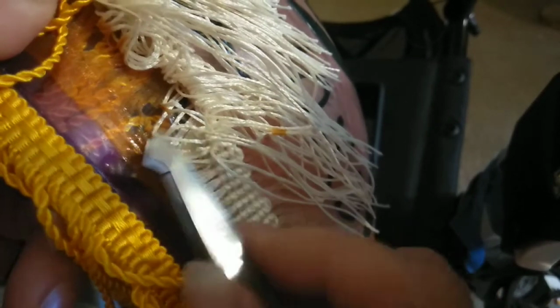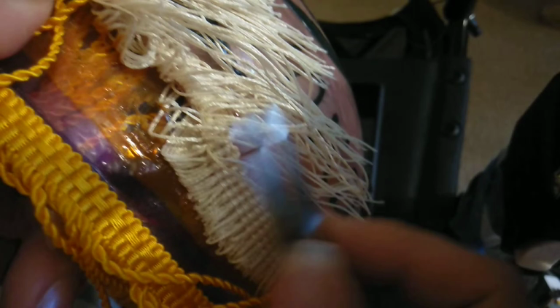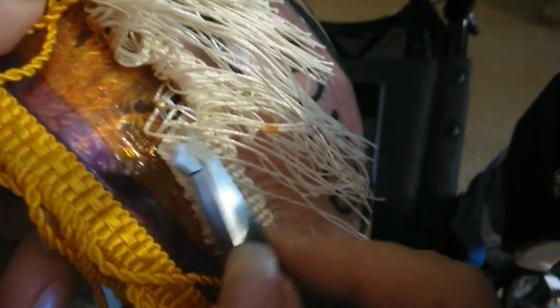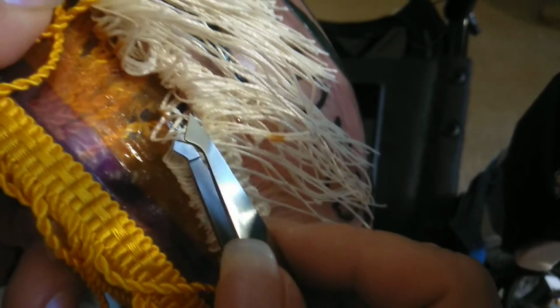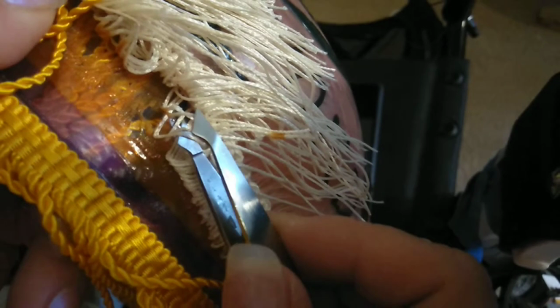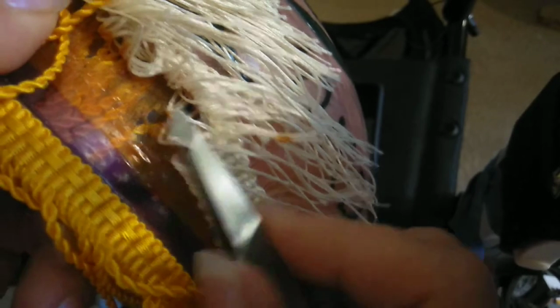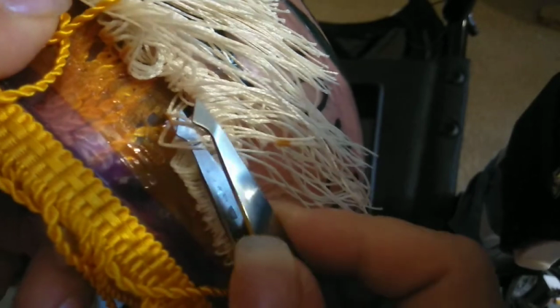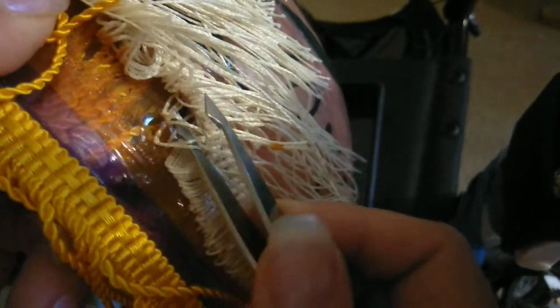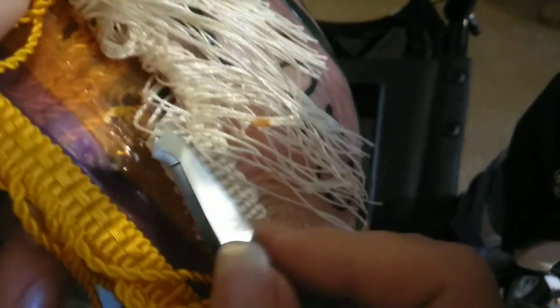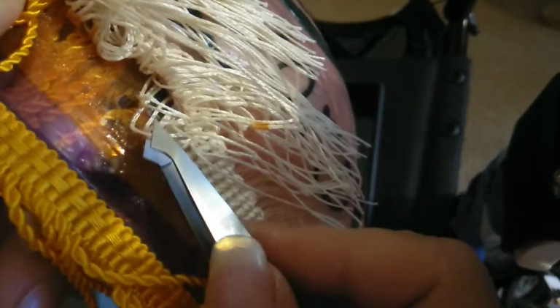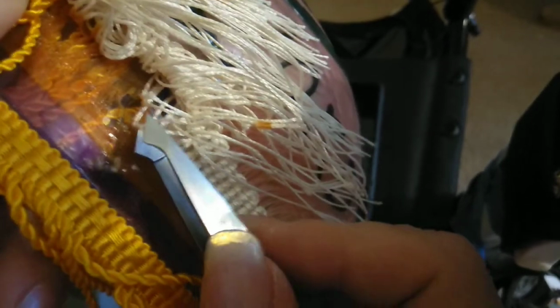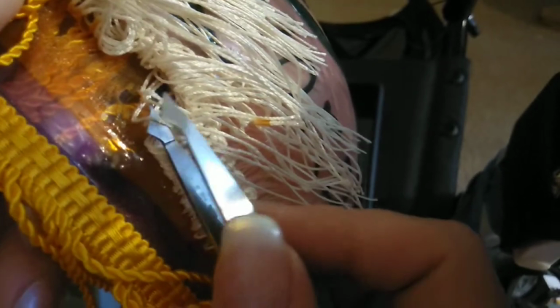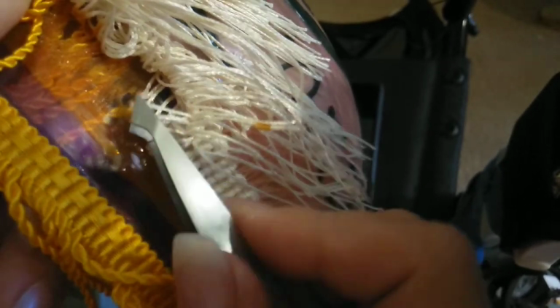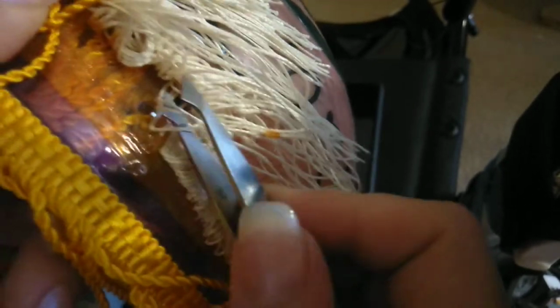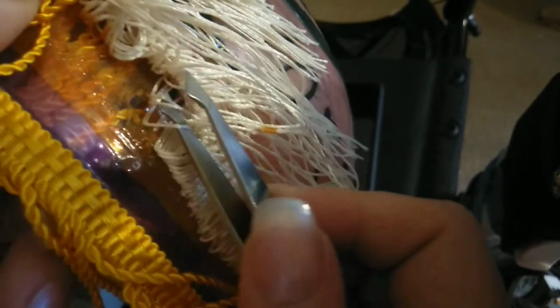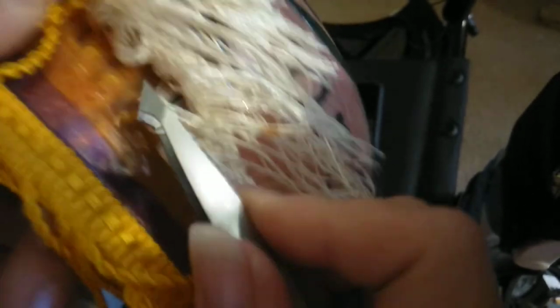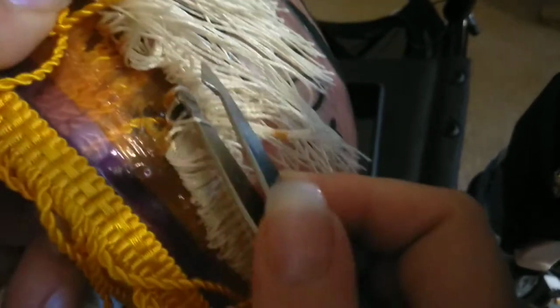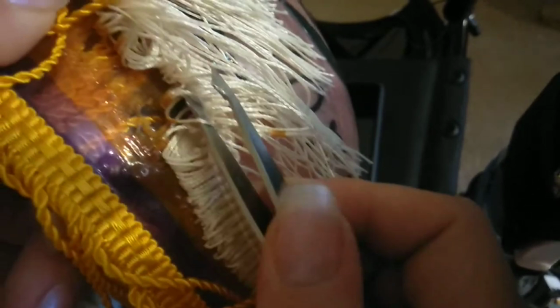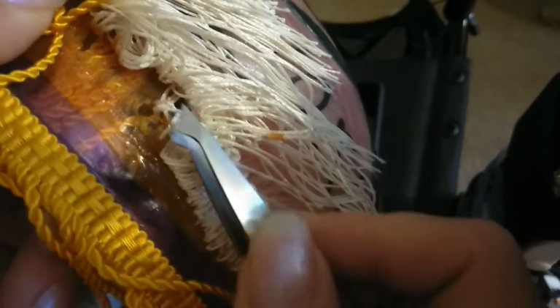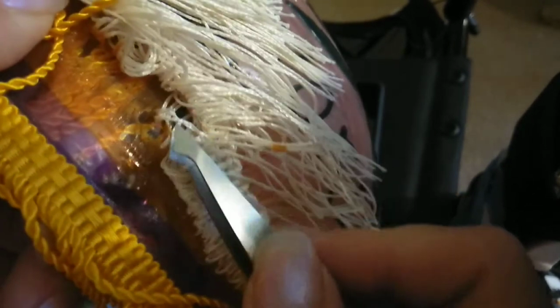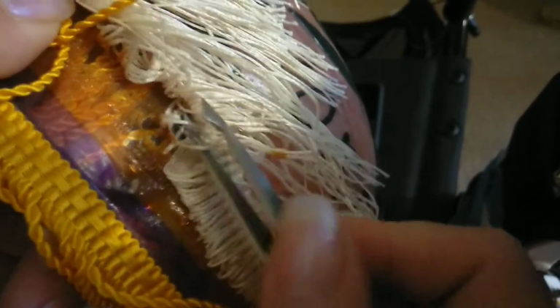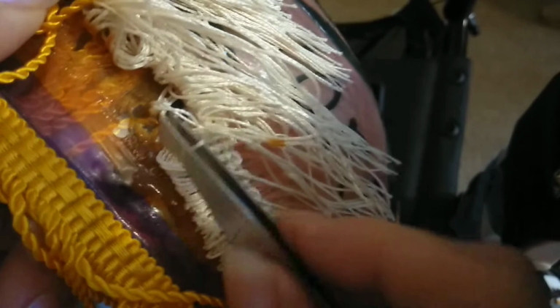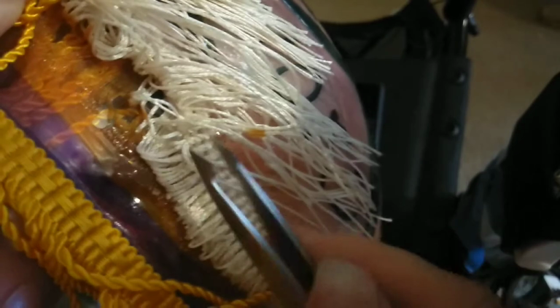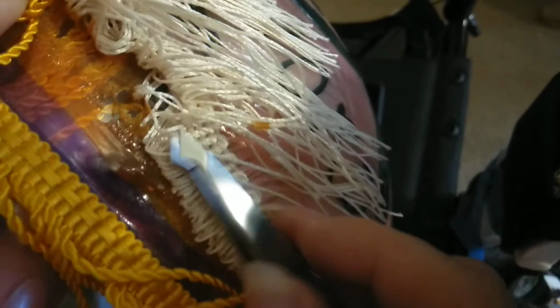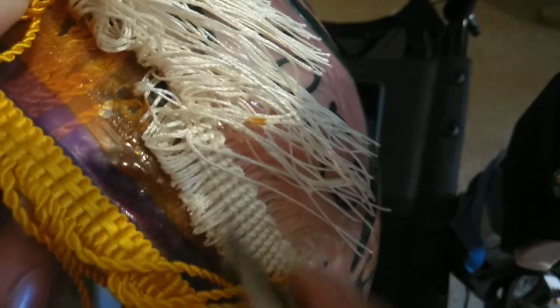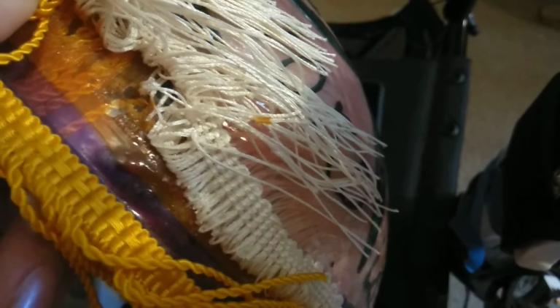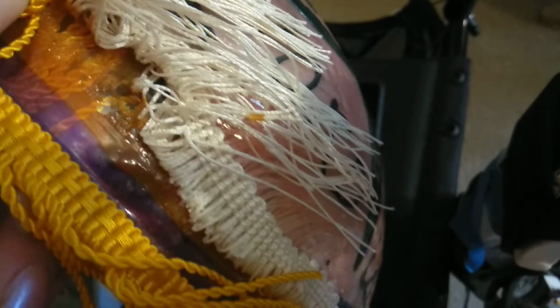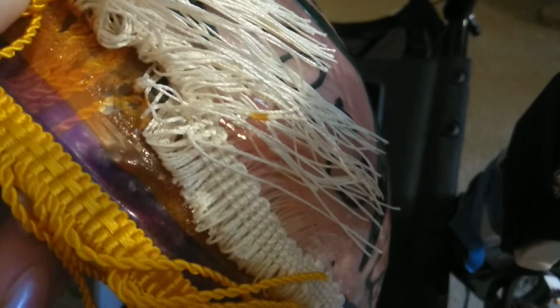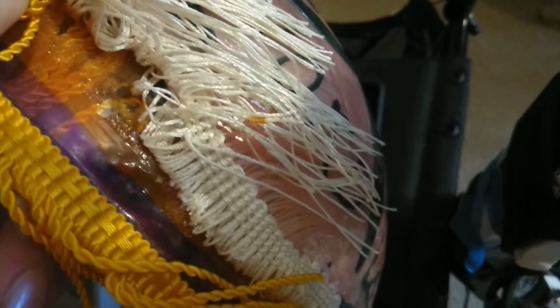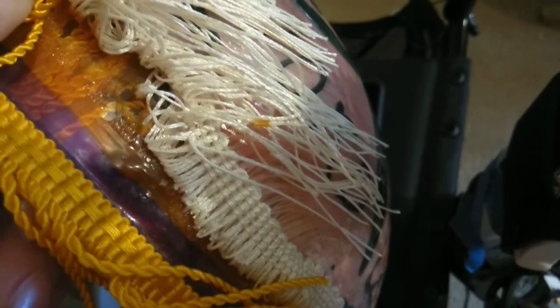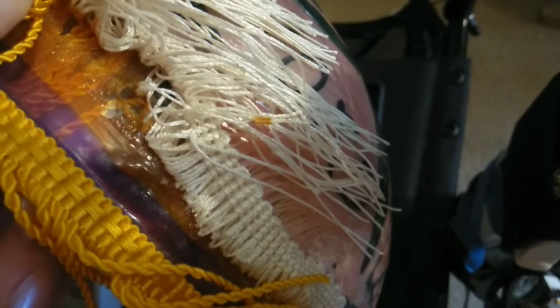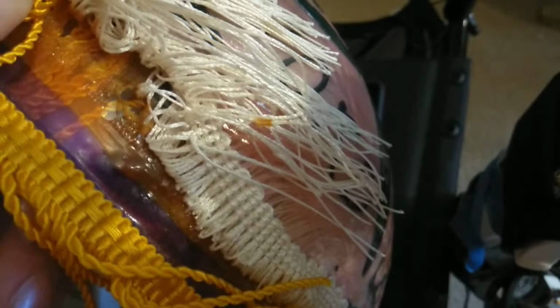No sense watching paint dry, so I will catch you in another segment. Wish me luck.